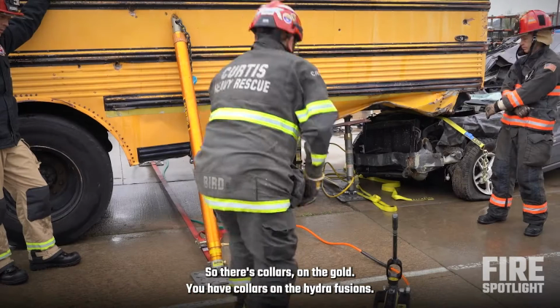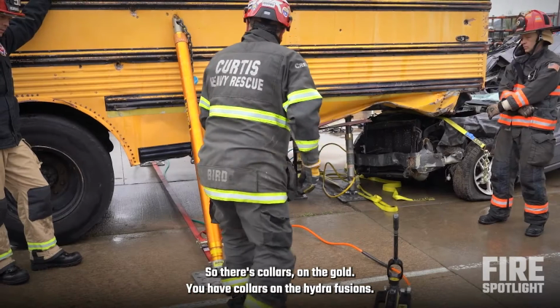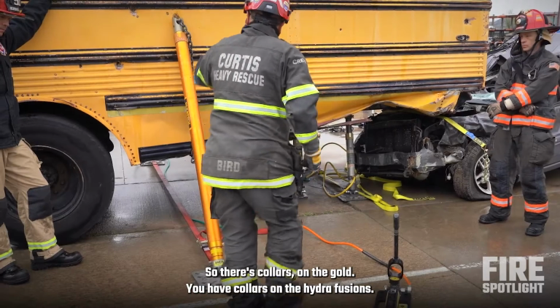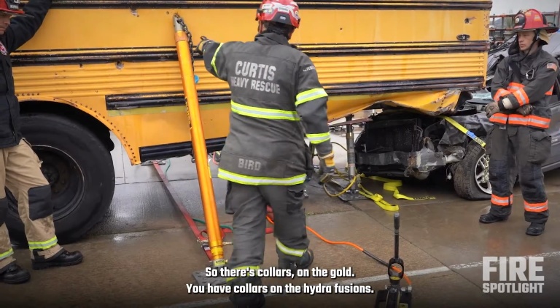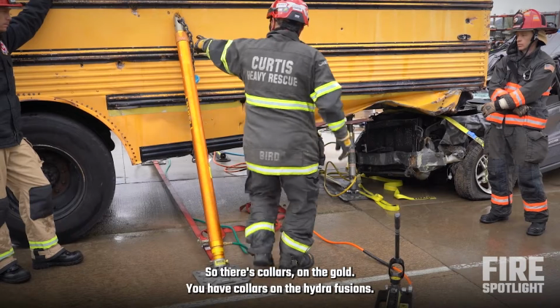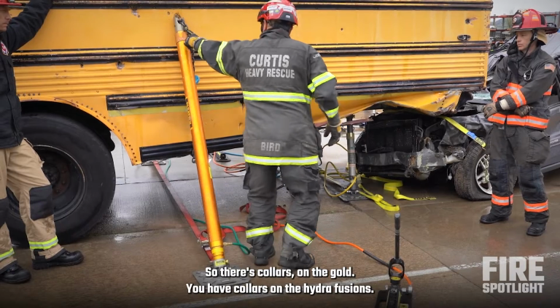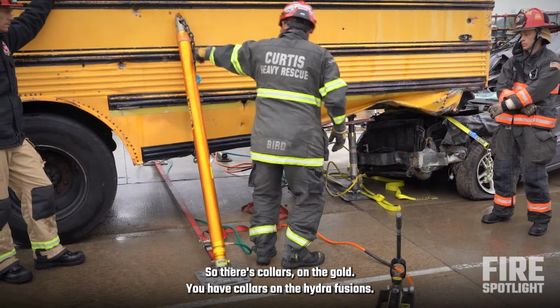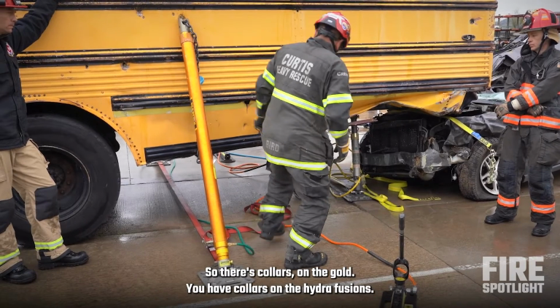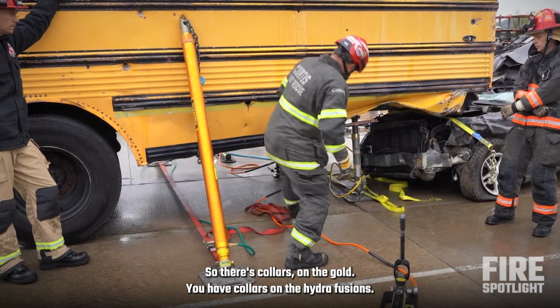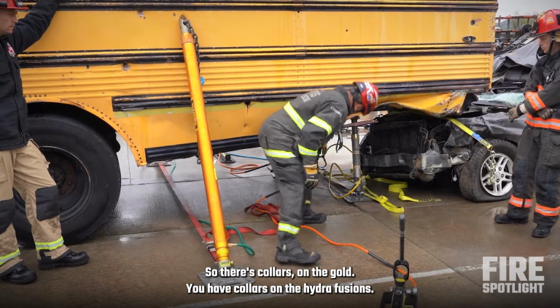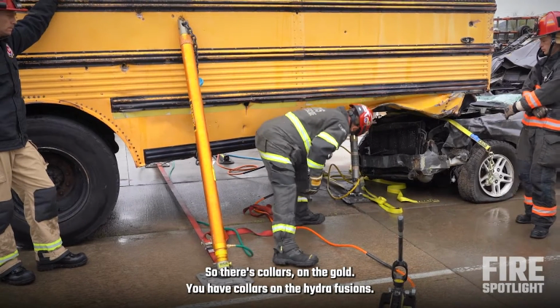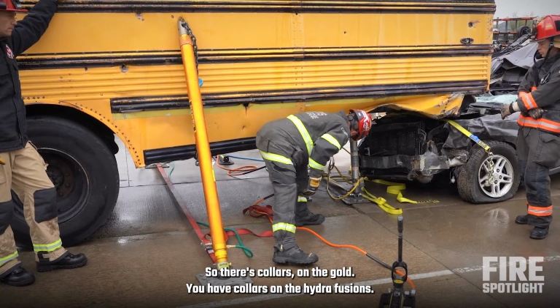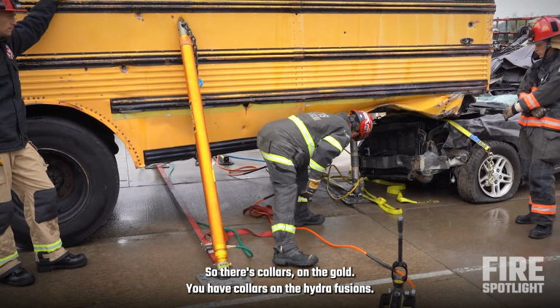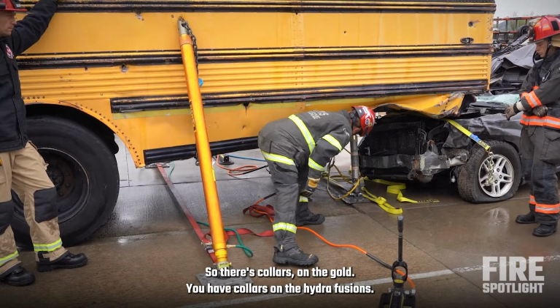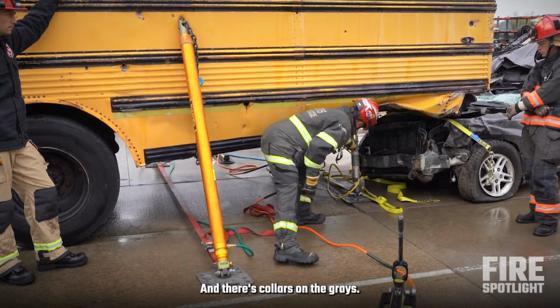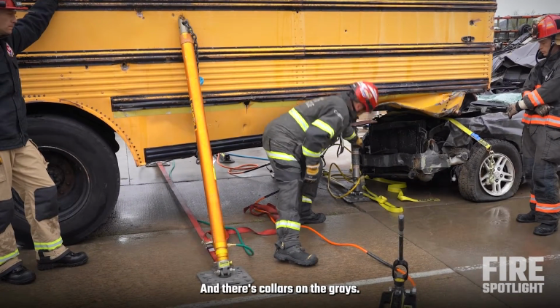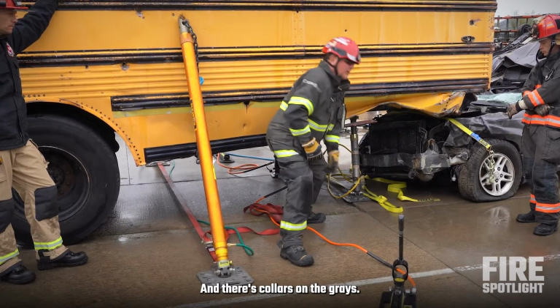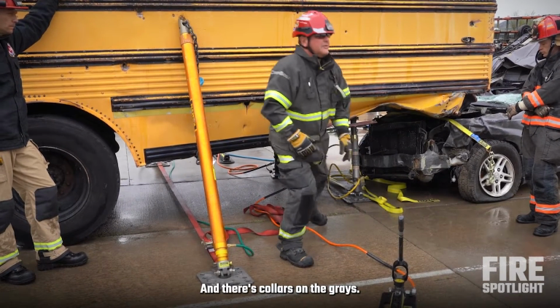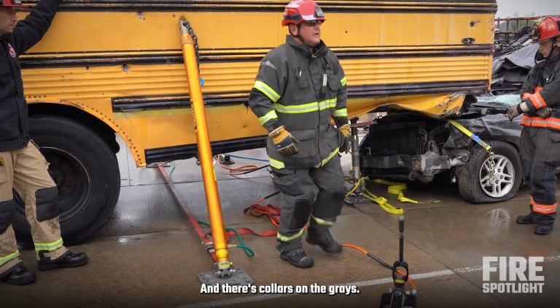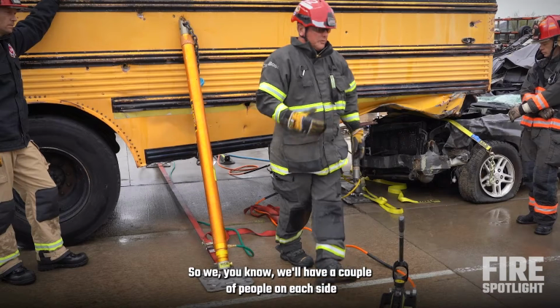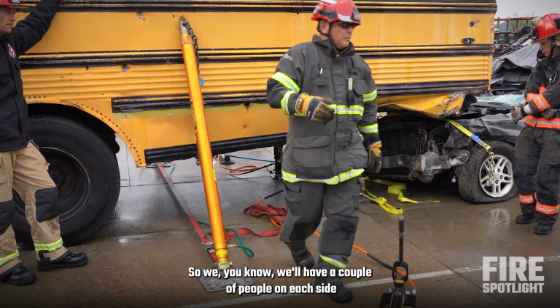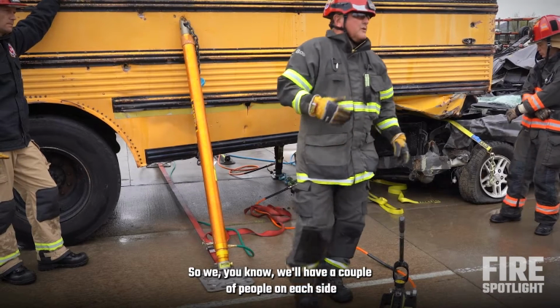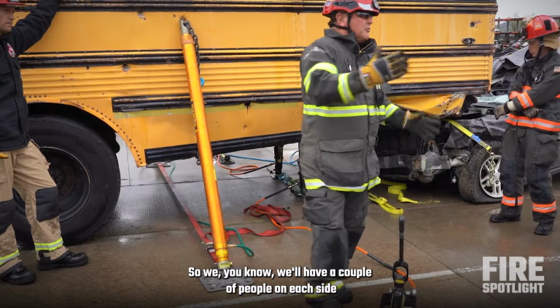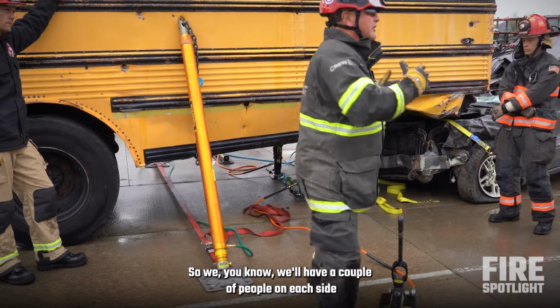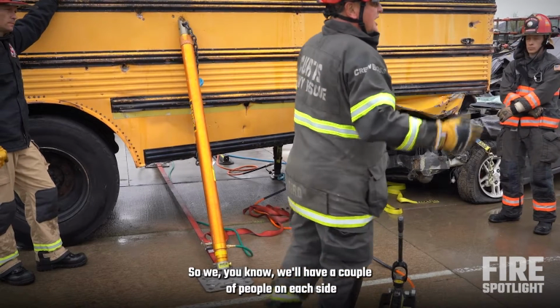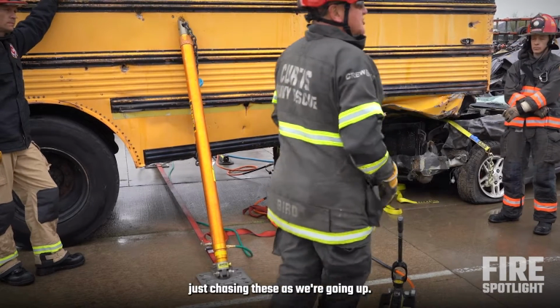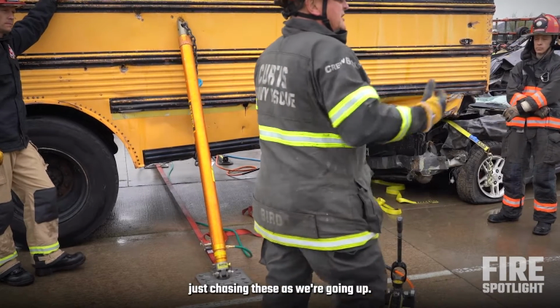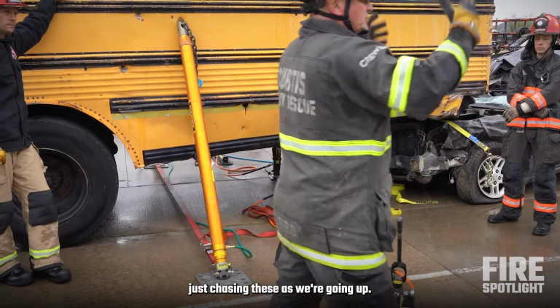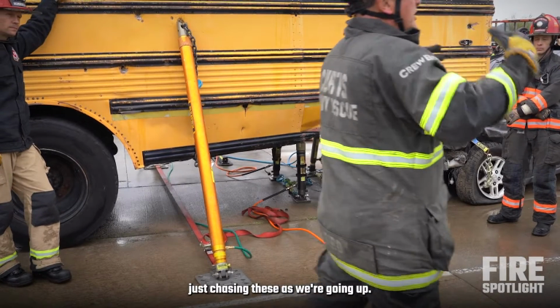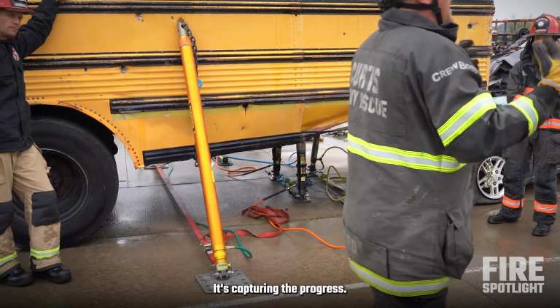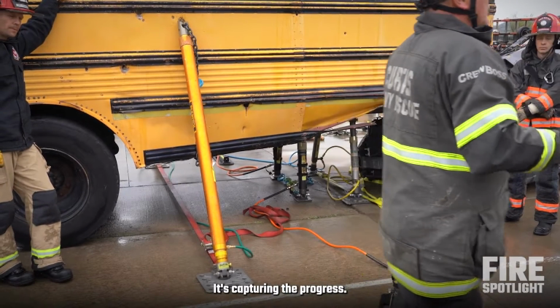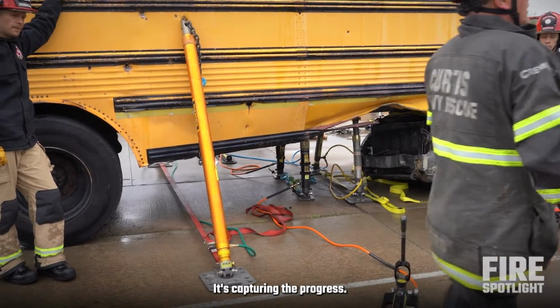There are collars — probably gold — there are collars on the hydrofusion, and there are collars on the grays. So we'll have a couple of people on each side just chasing these as we're going up. It's capturing a project.